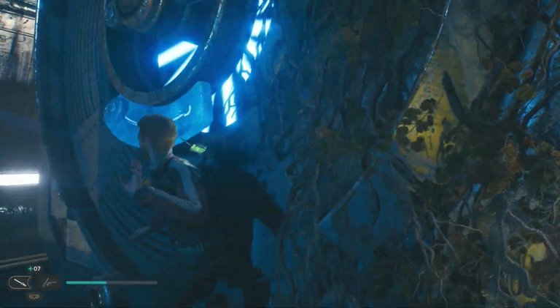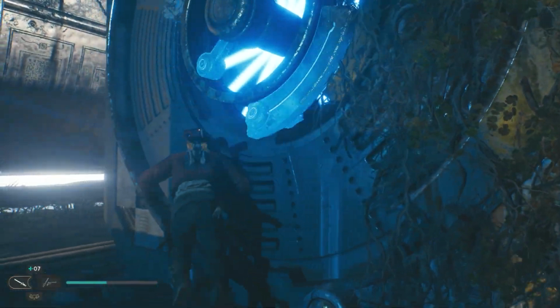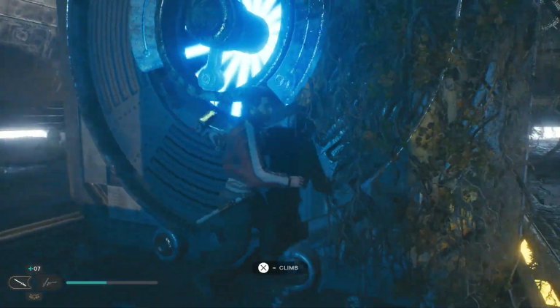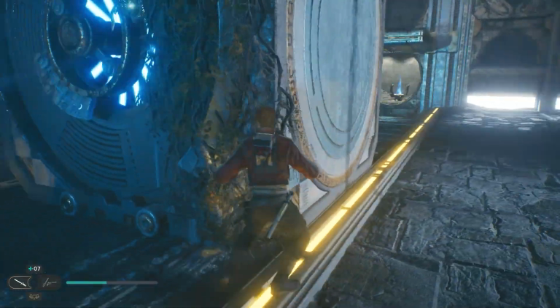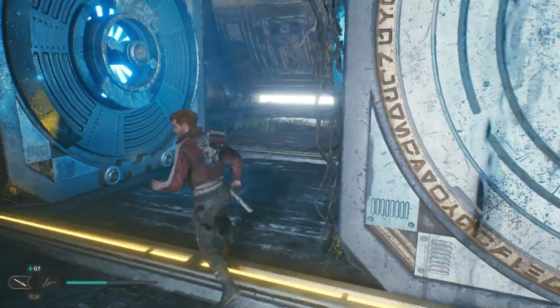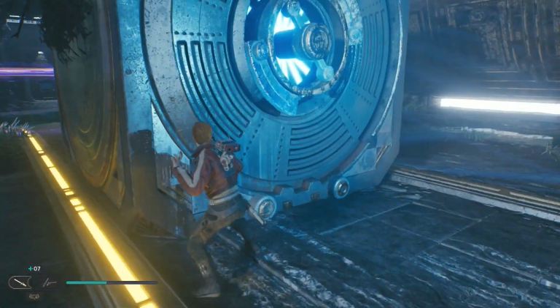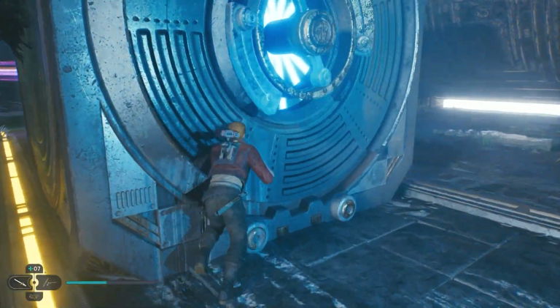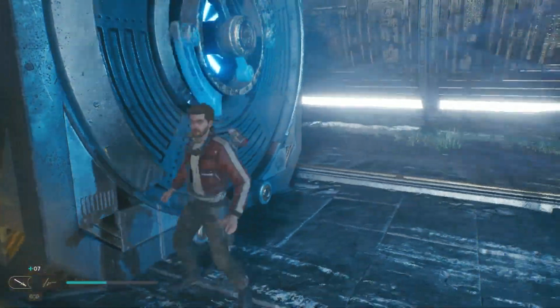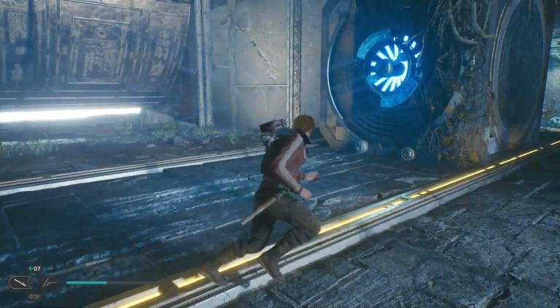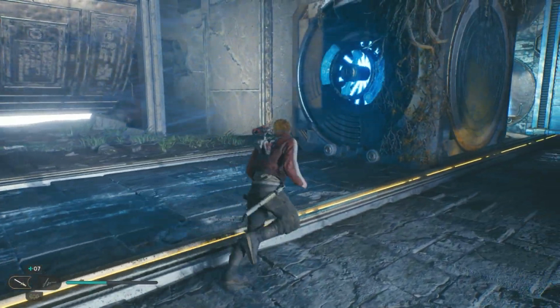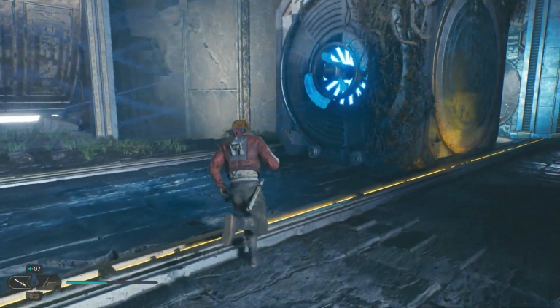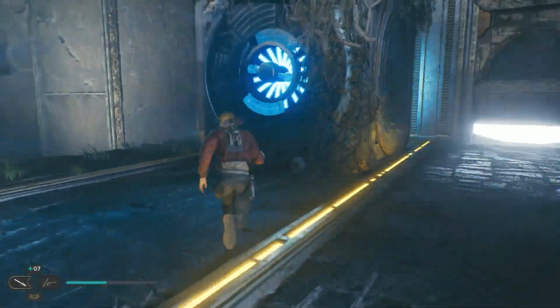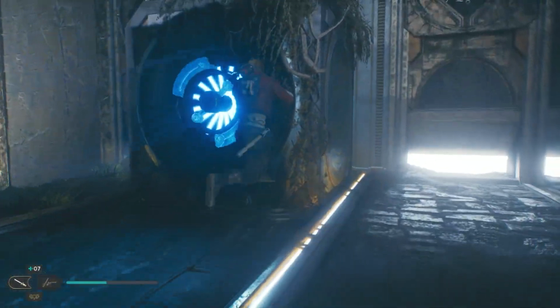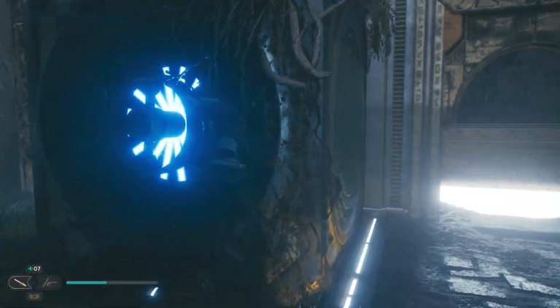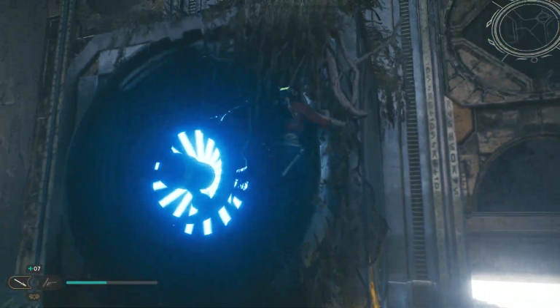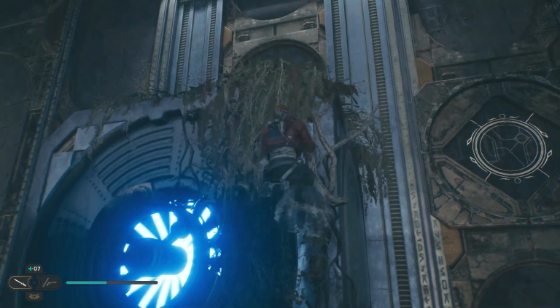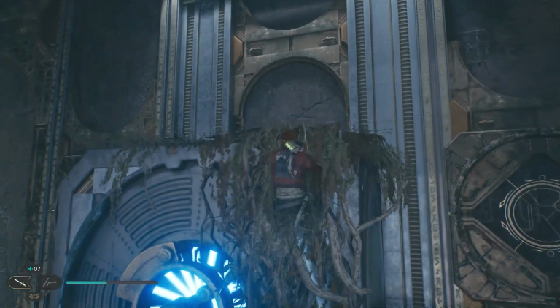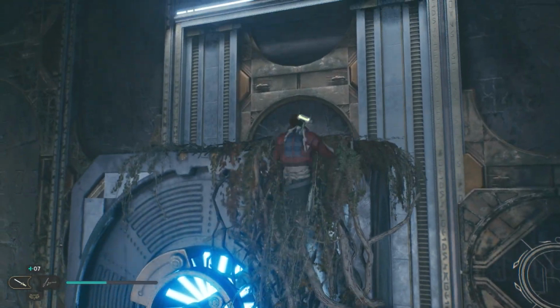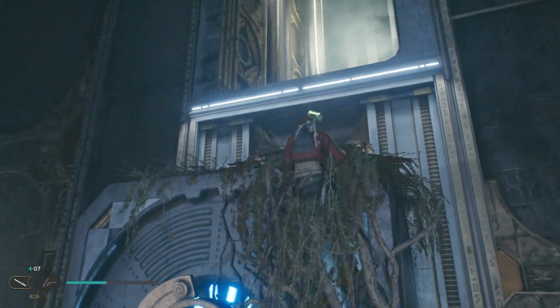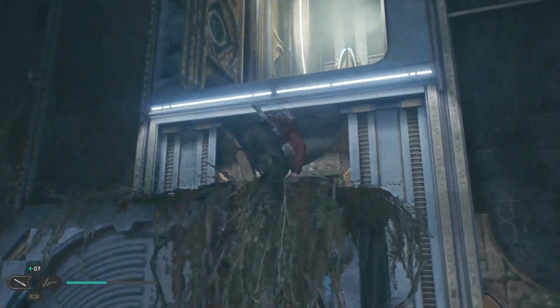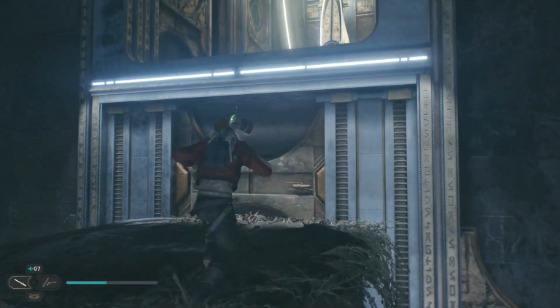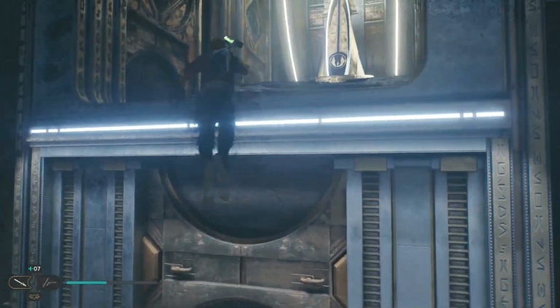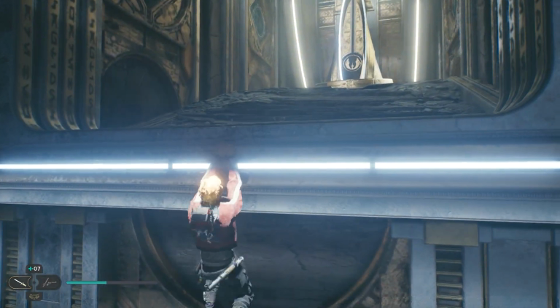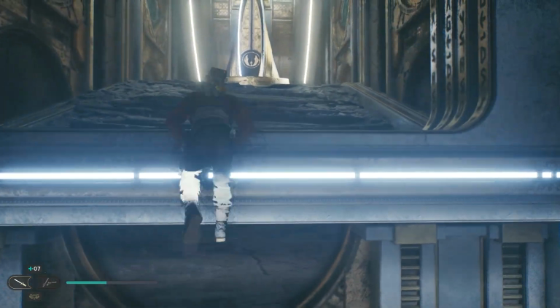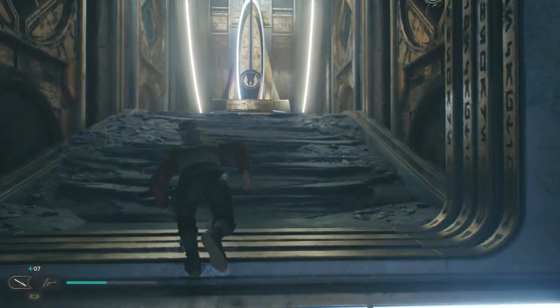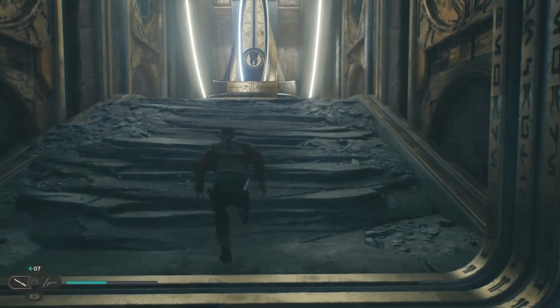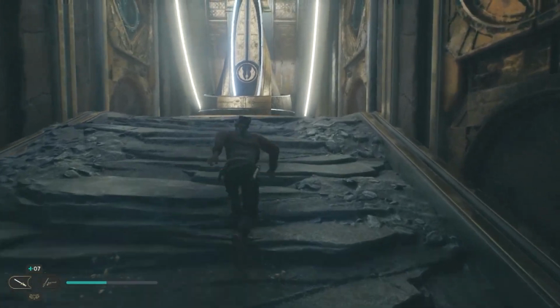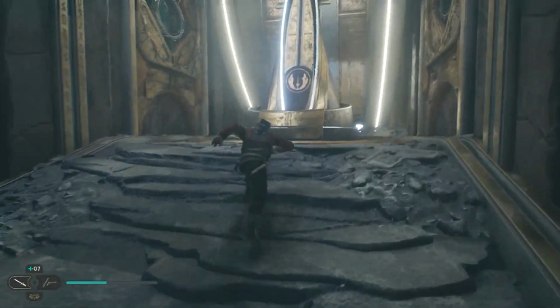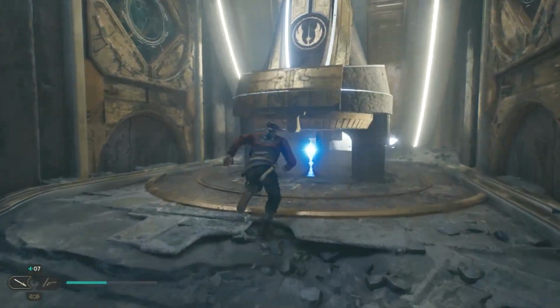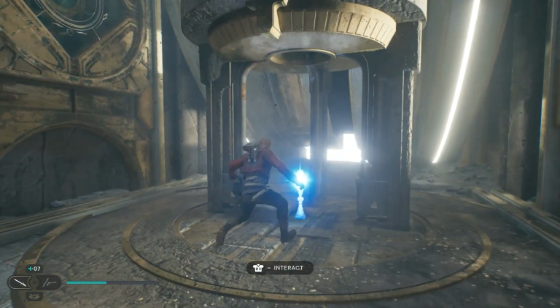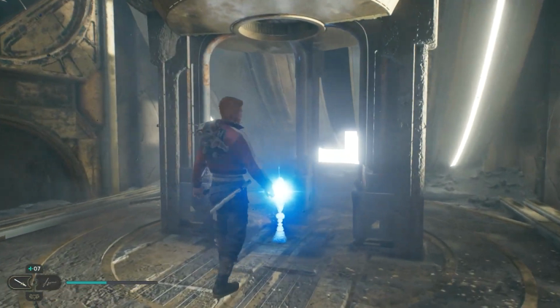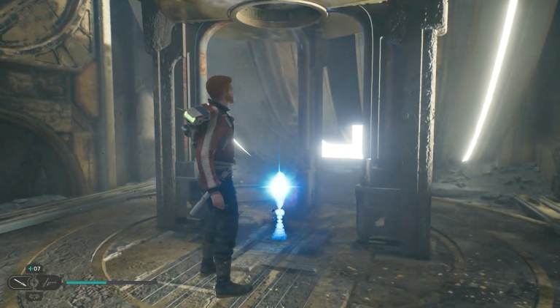The tricky part is getting one onto the elevator. If you can do that, then you're okay. Once one's on, the elevator goes up, and then you got it.